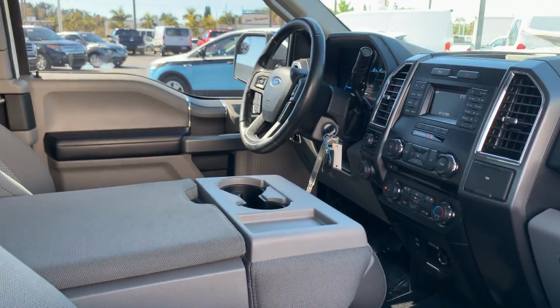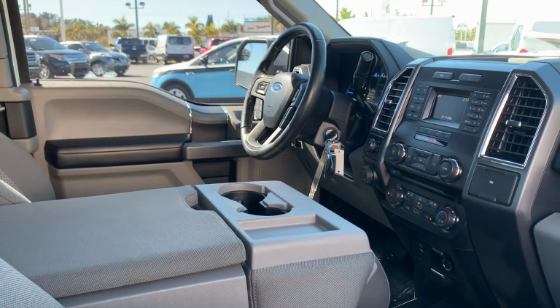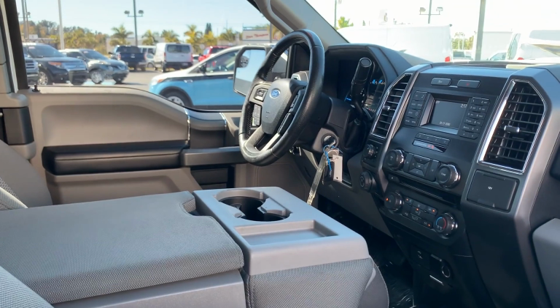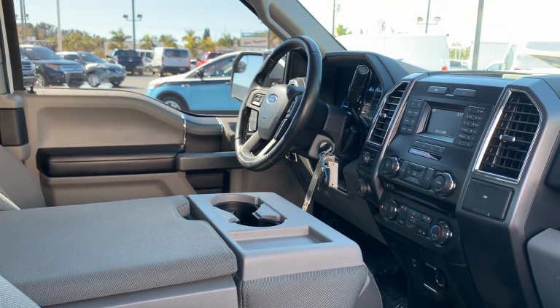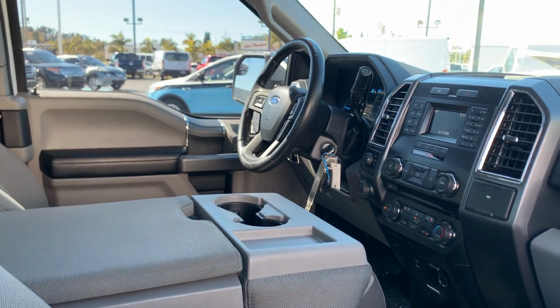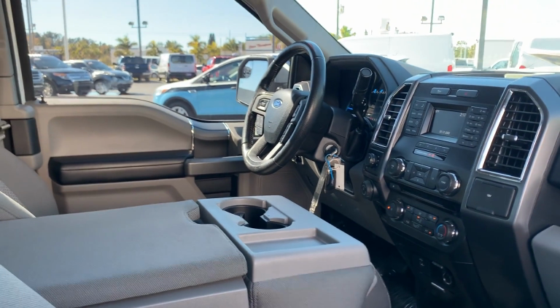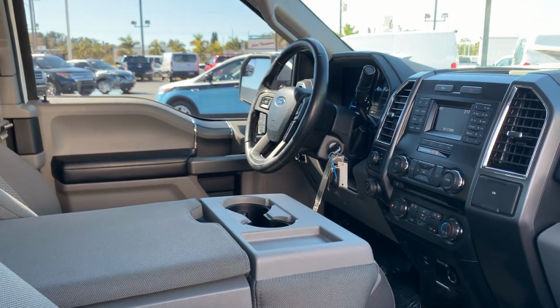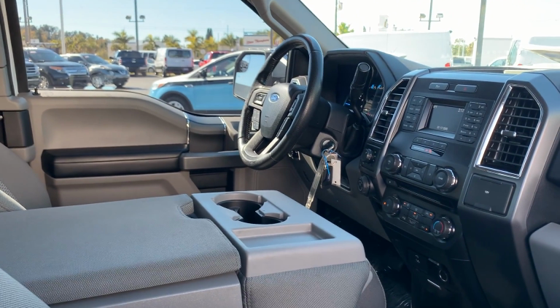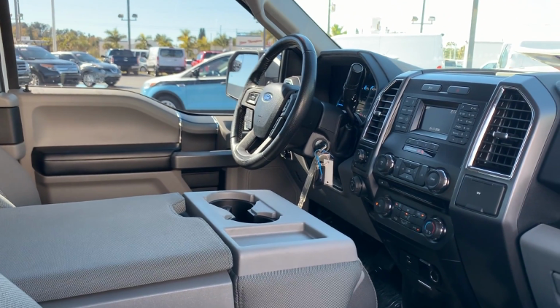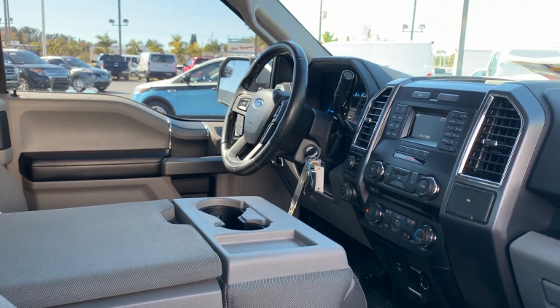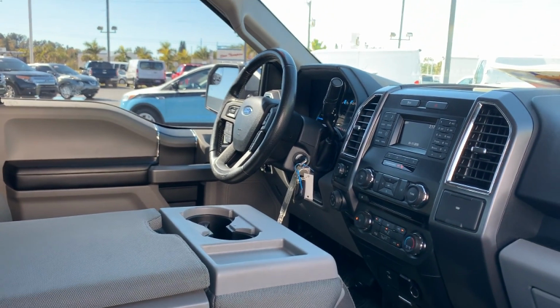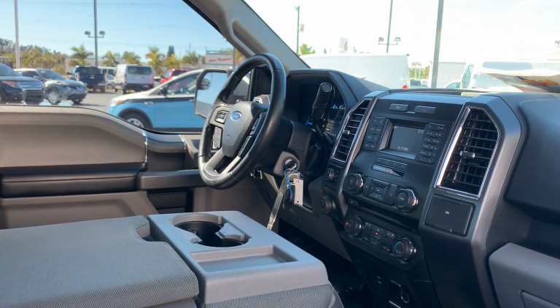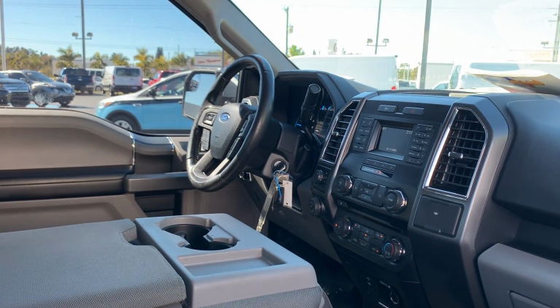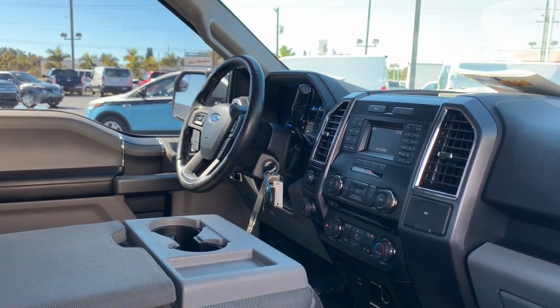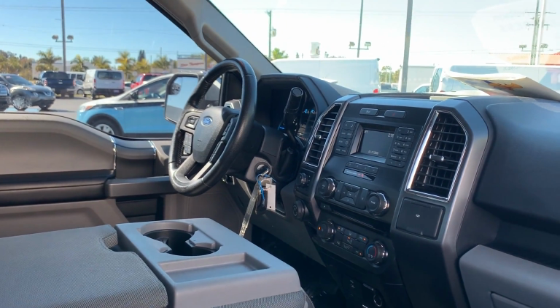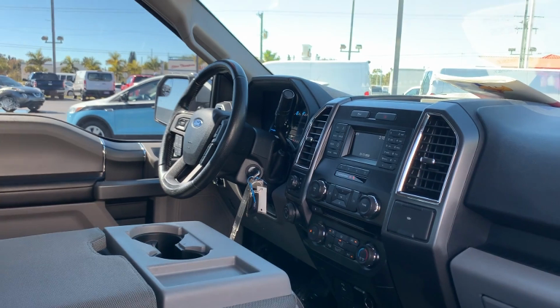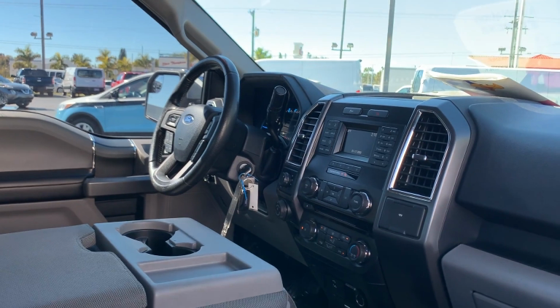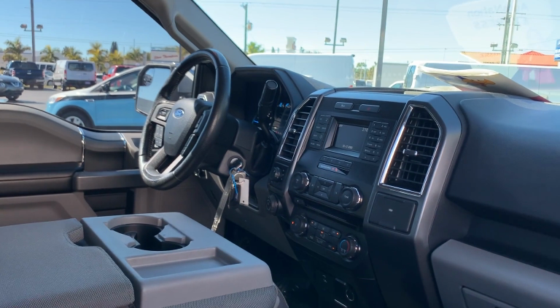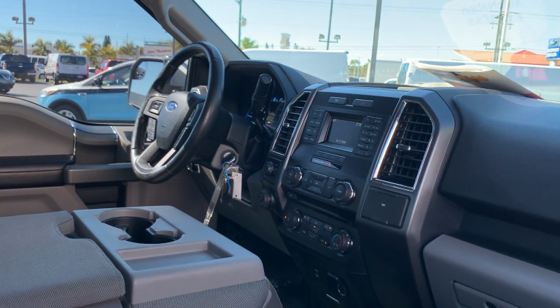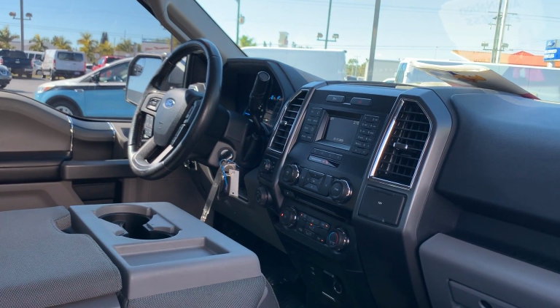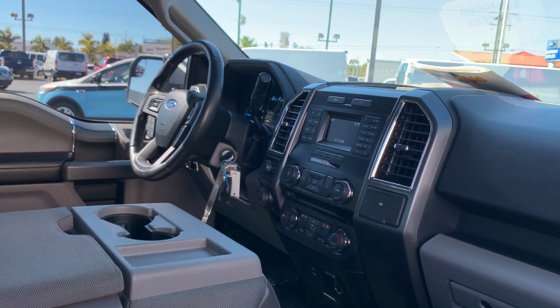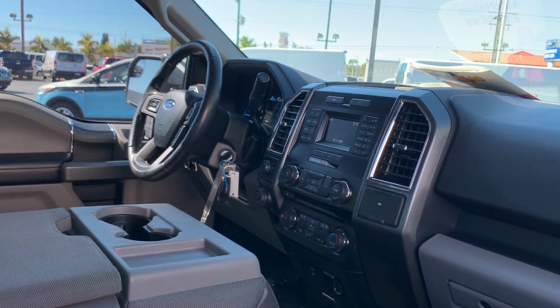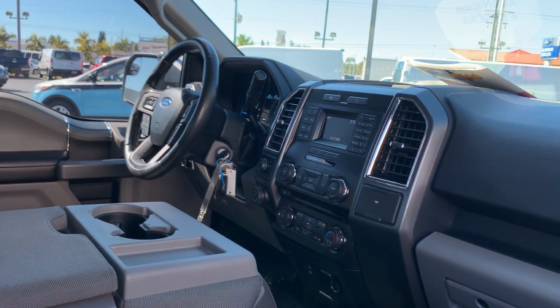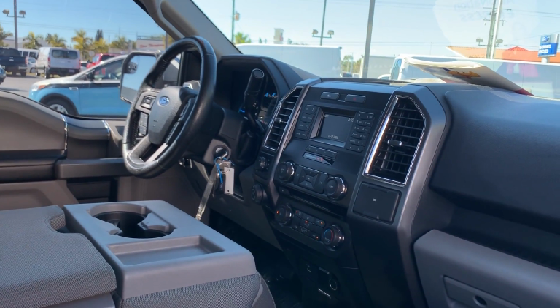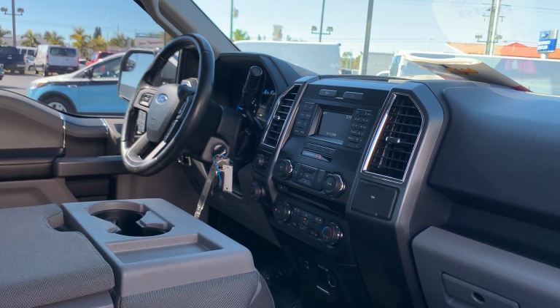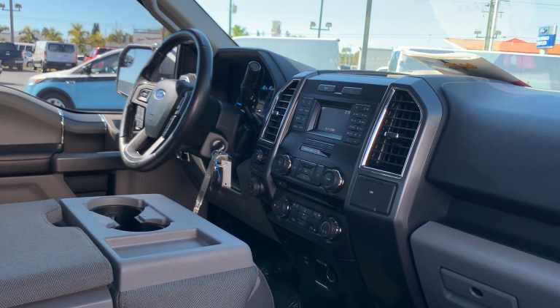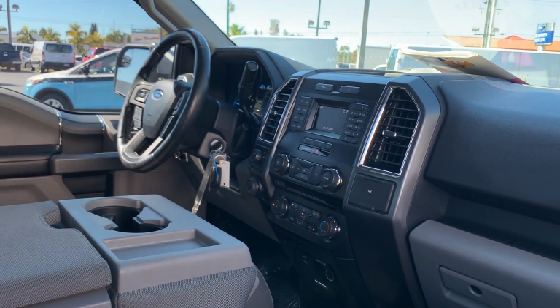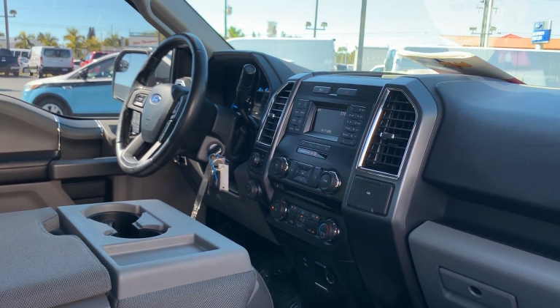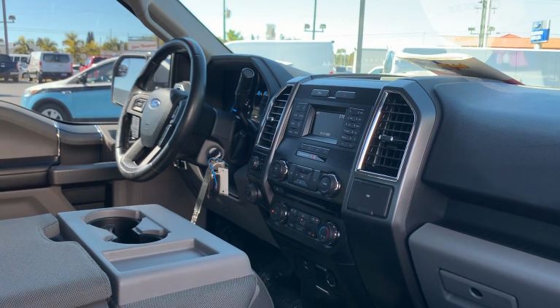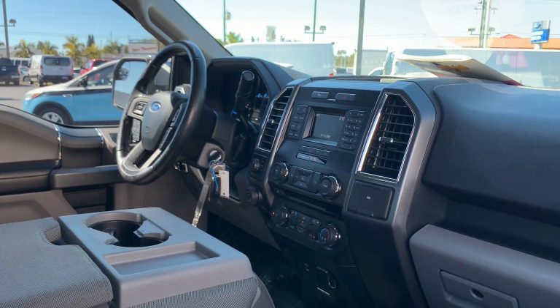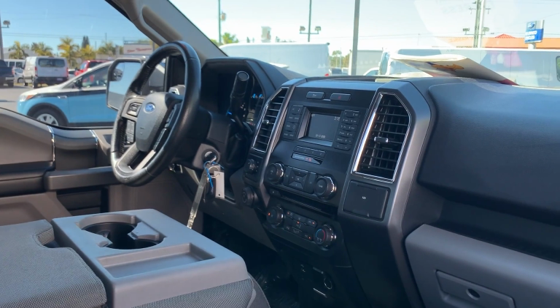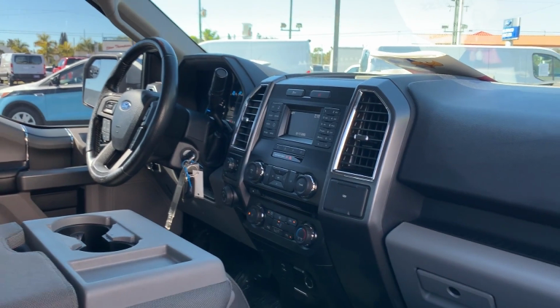Power driver's seat, power windows, power locks, heated power mirrors, leather-wrapped steering wheel, cruise control, Bluetooth for your cell phone, automatic transmission, air conditioning.